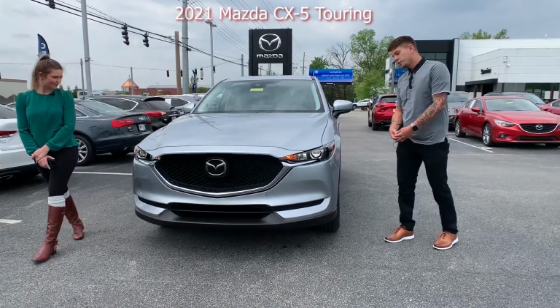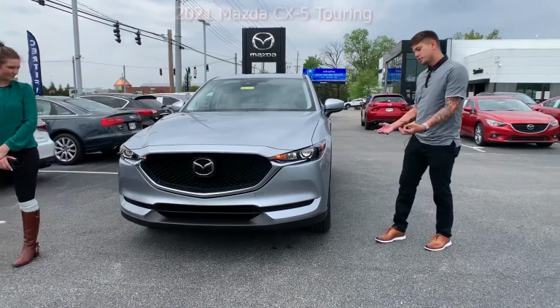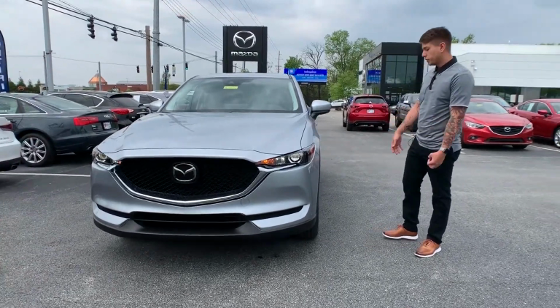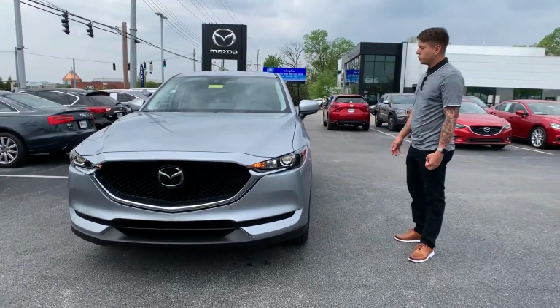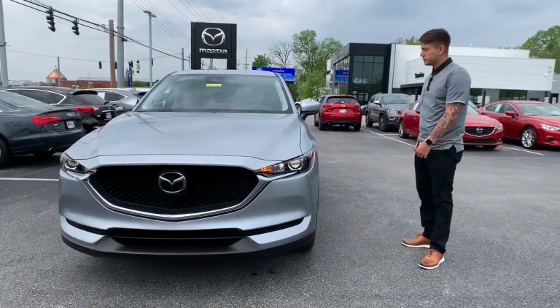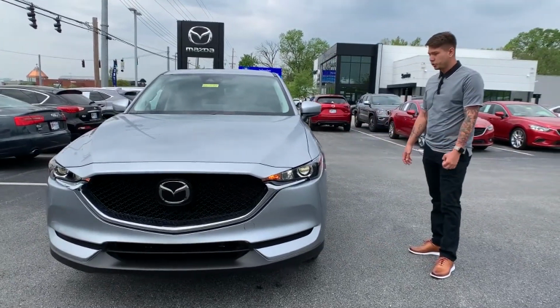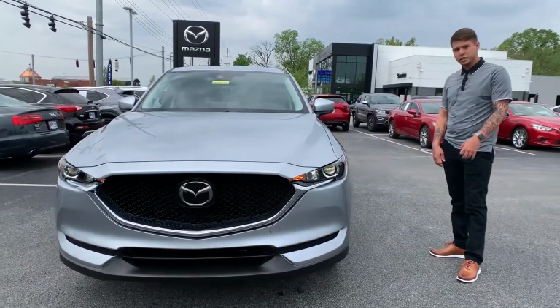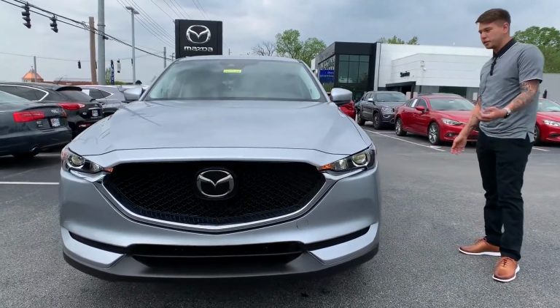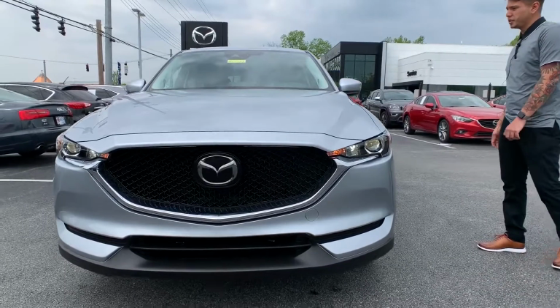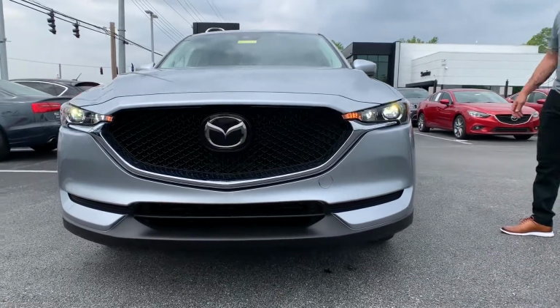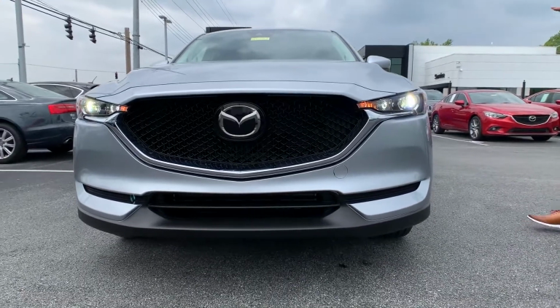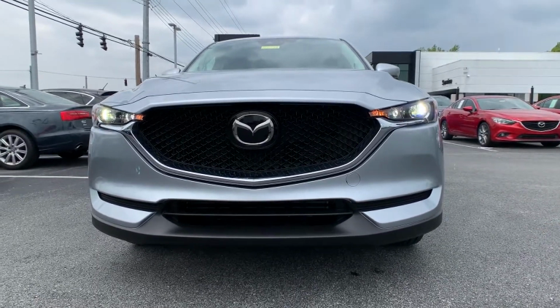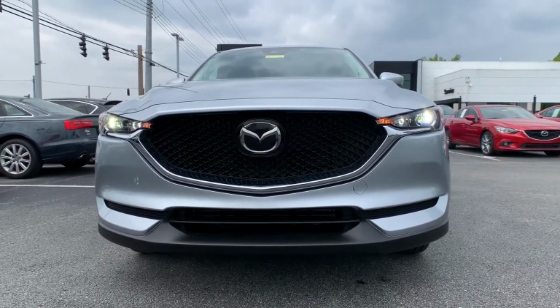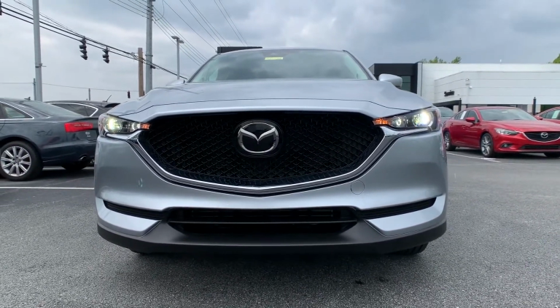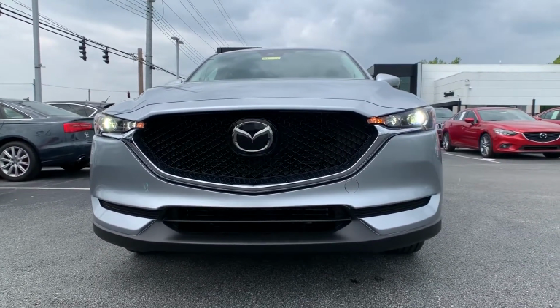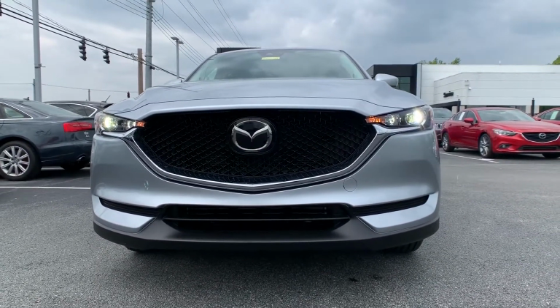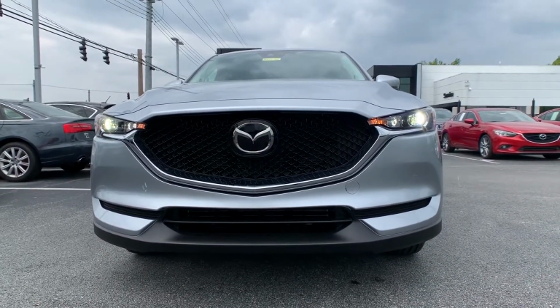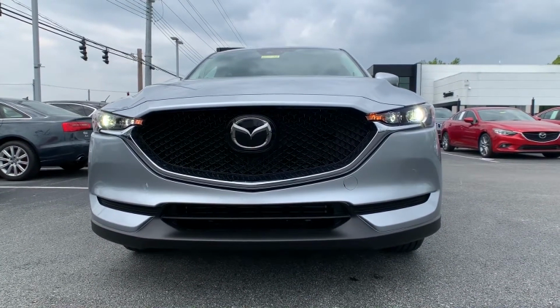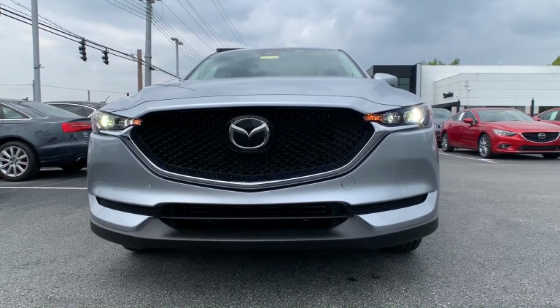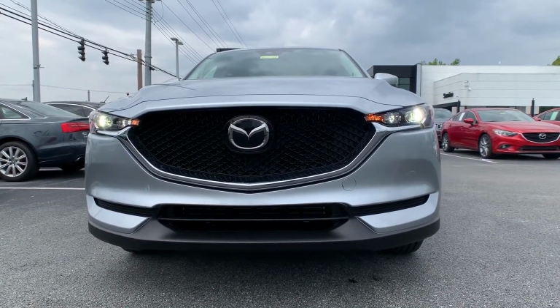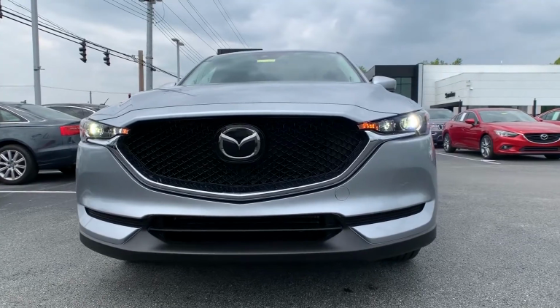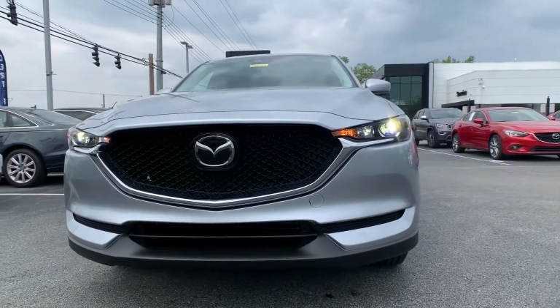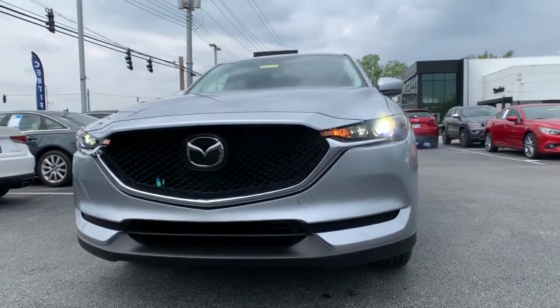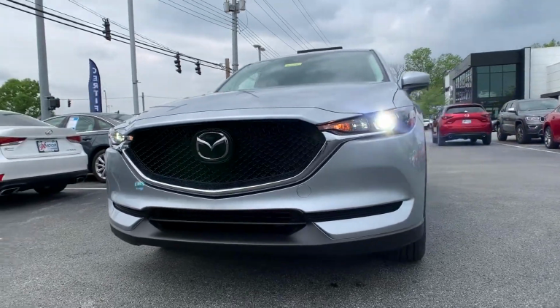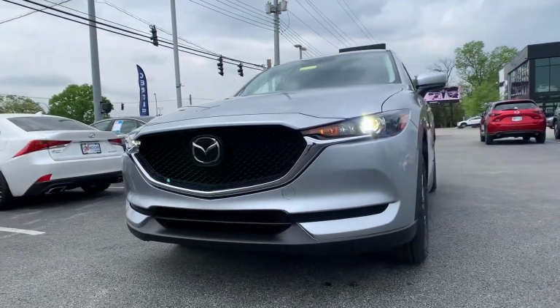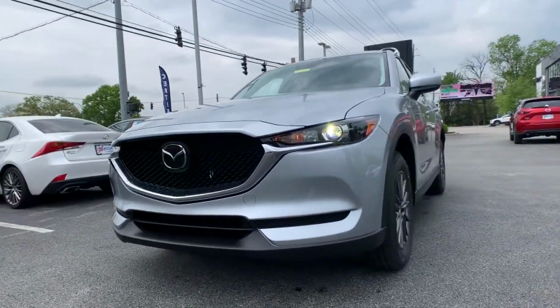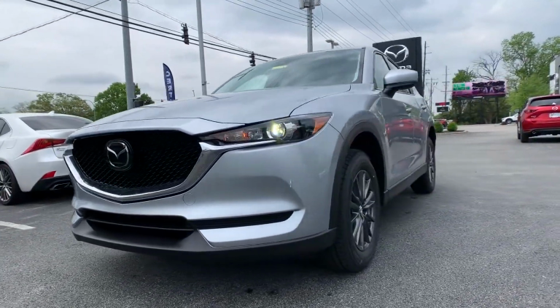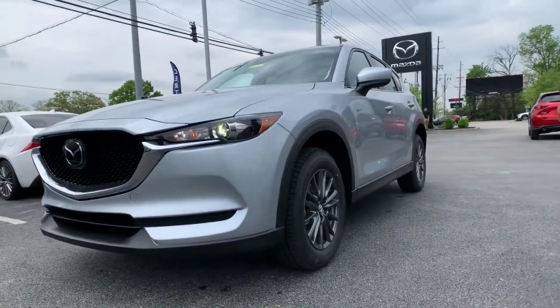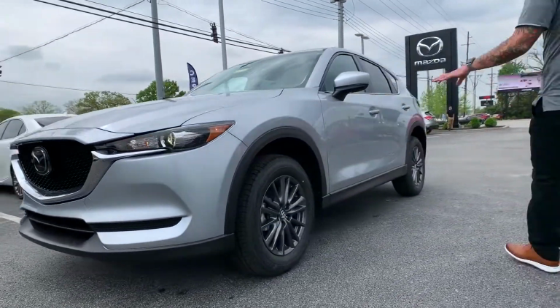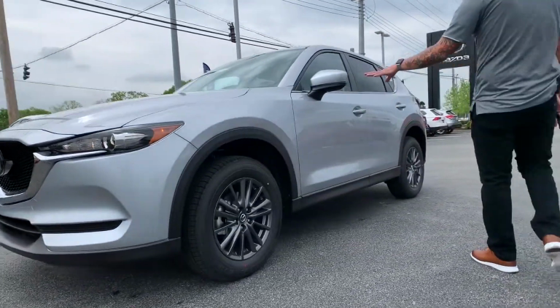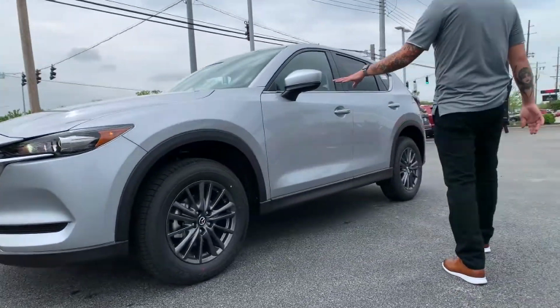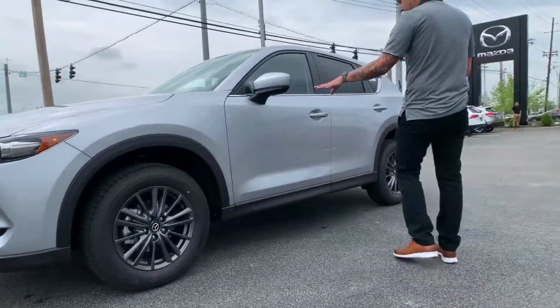So of course this is a 2021 CX-5 Touring. You're going to have your LED lighting in the exterior. You're still going to have your 17-inch wheel. You're going to have your Sonic Silver exterior.